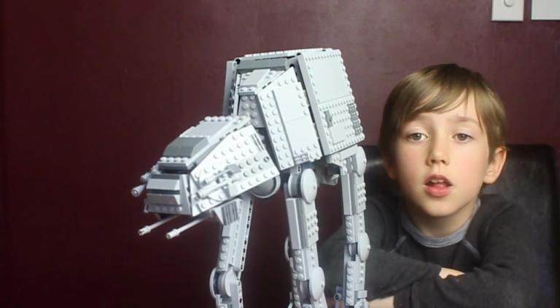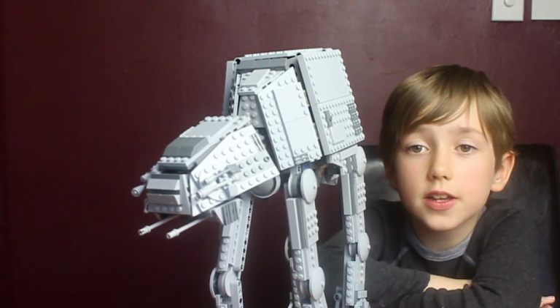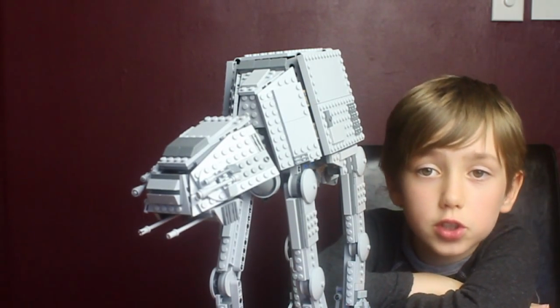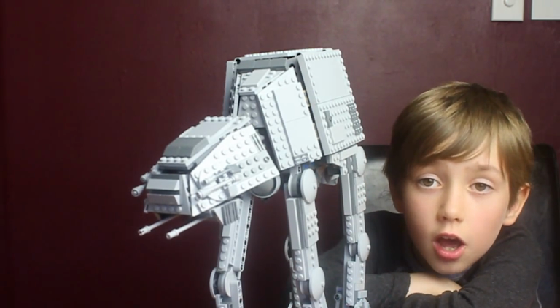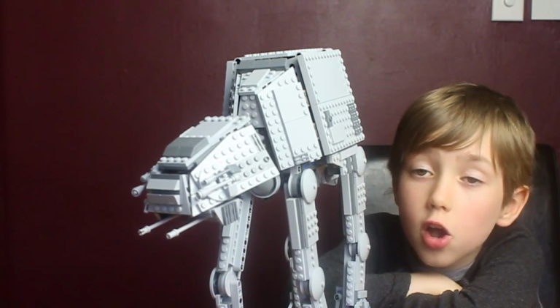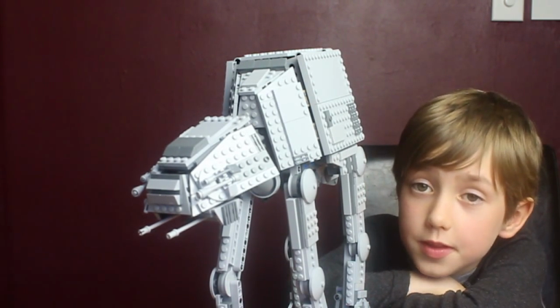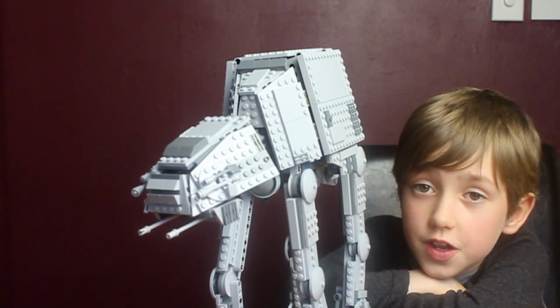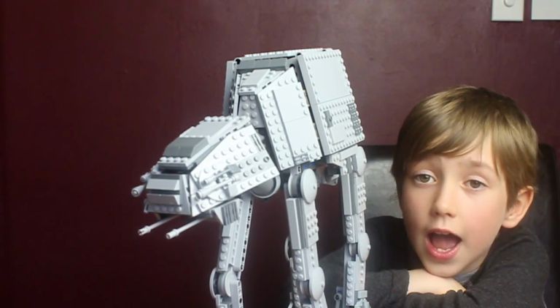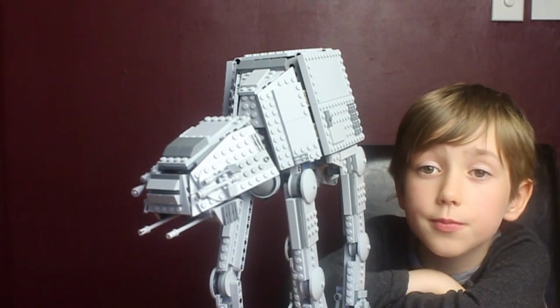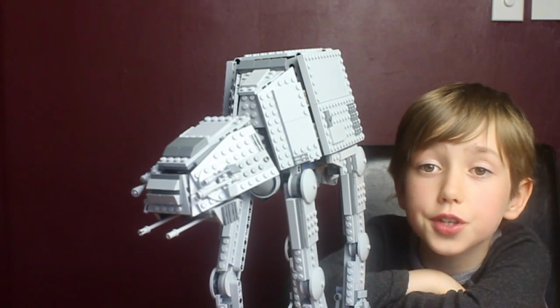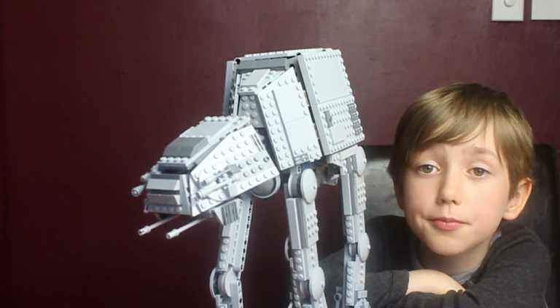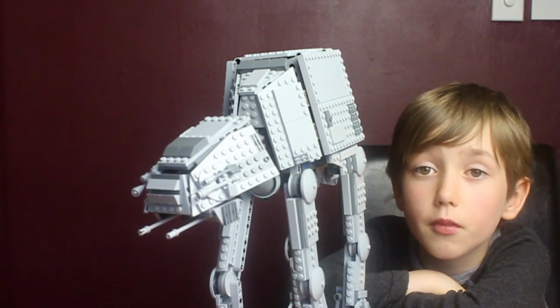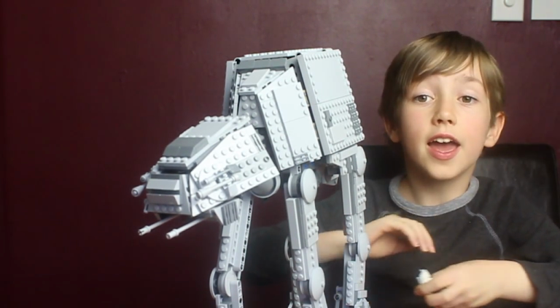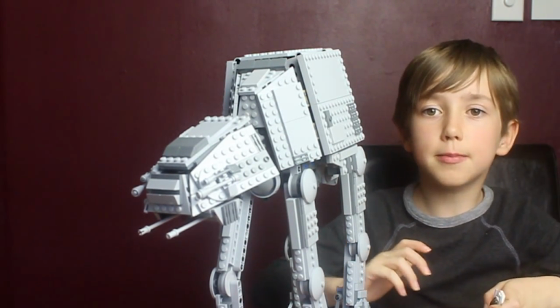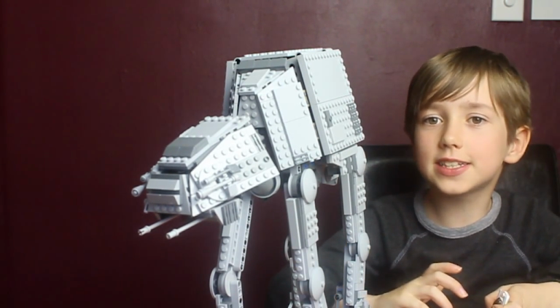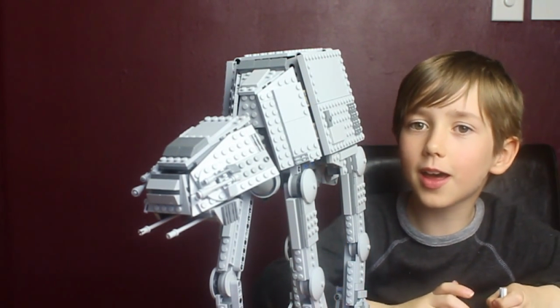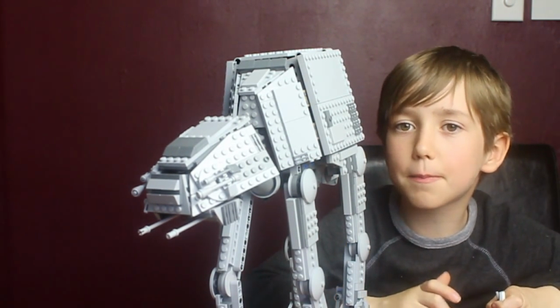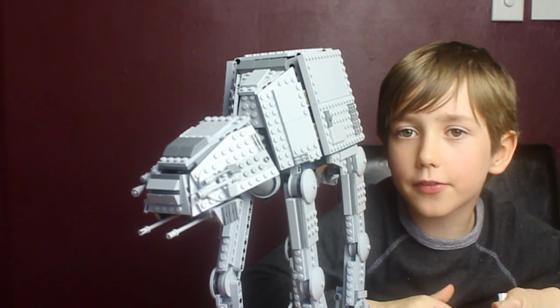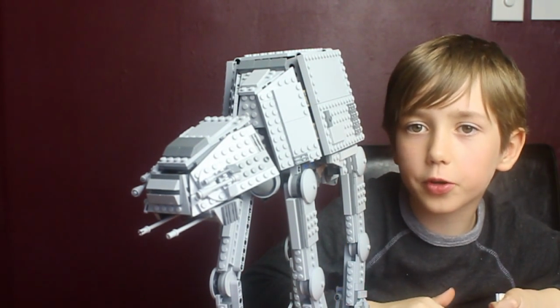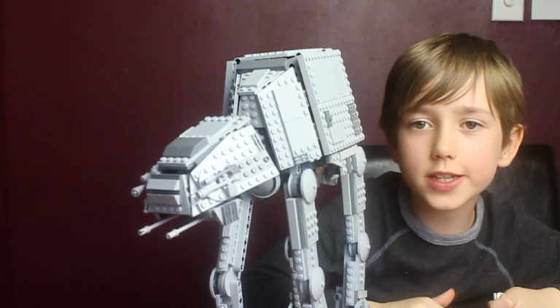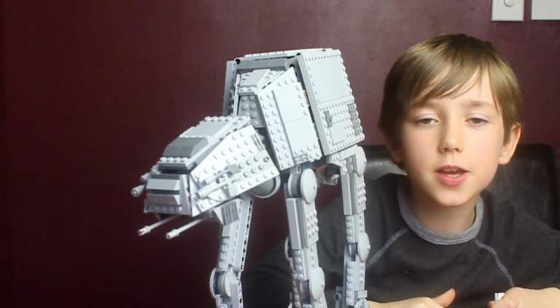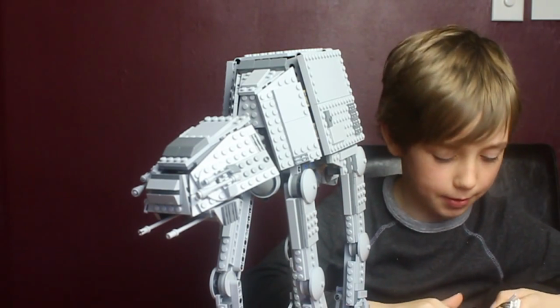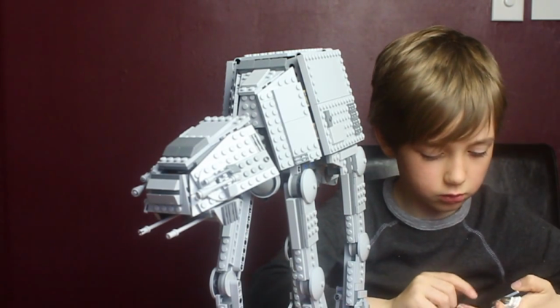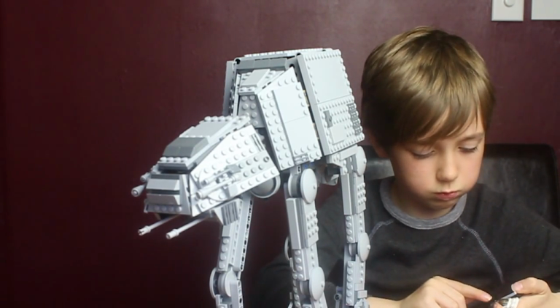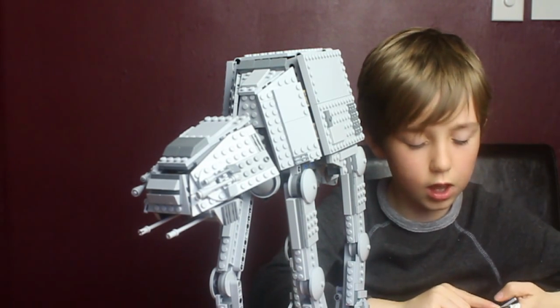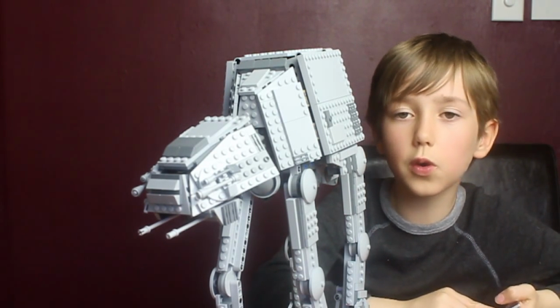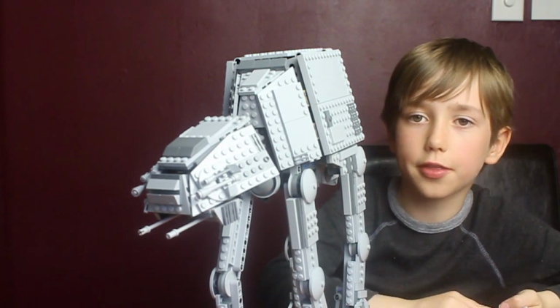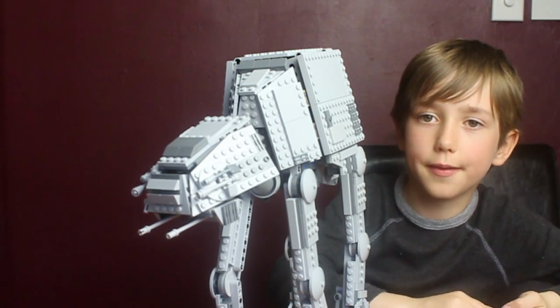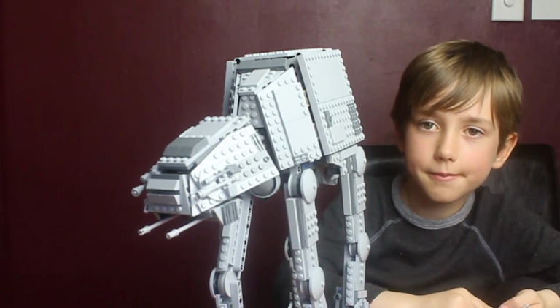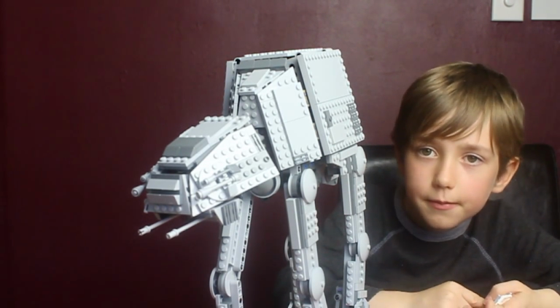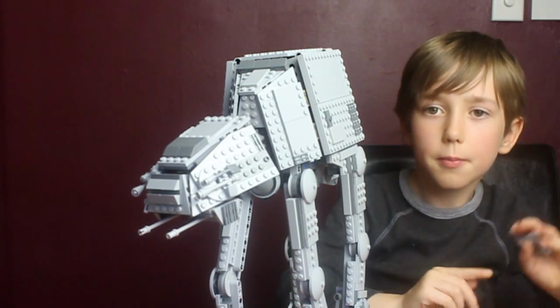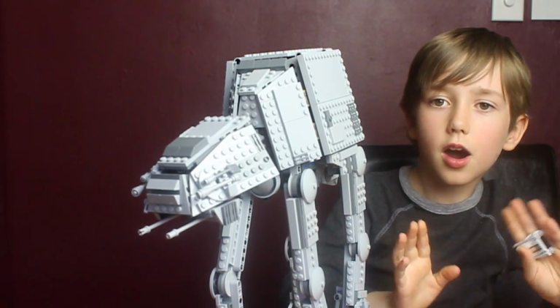Thanks for watching. Hope this helped you. I'll leave a link in the description to one of these smaller fighters that you might want. It may seem like a bit of a price, but it's well worth it. Bye!